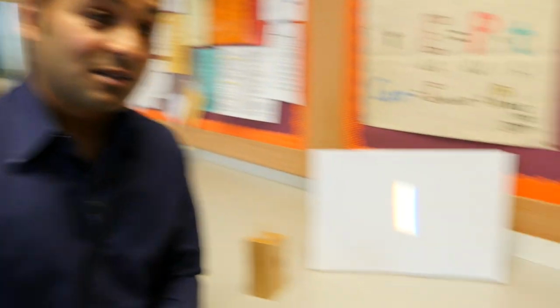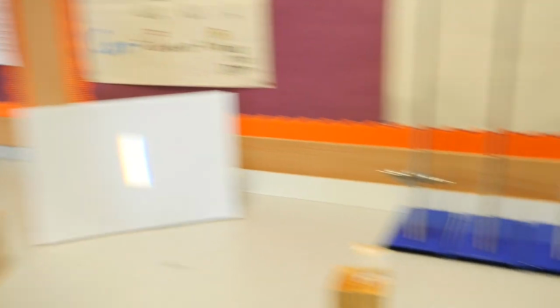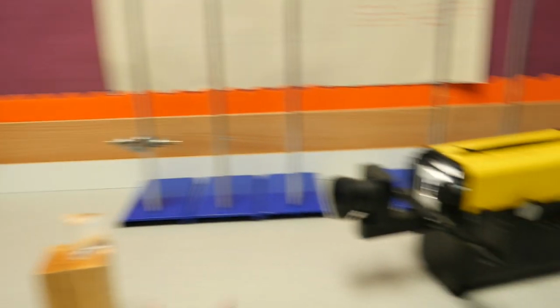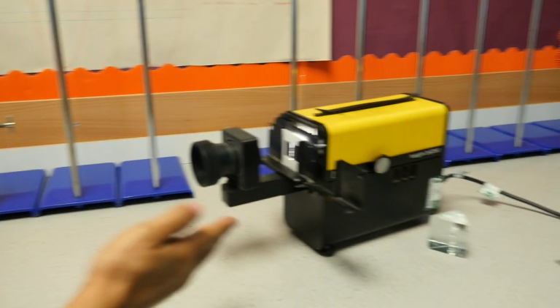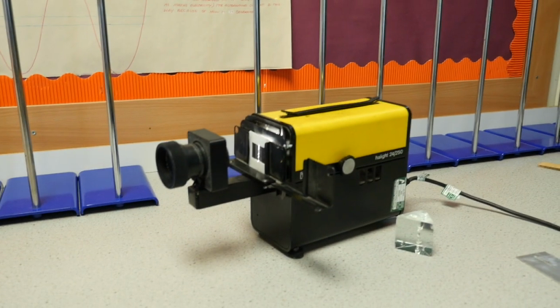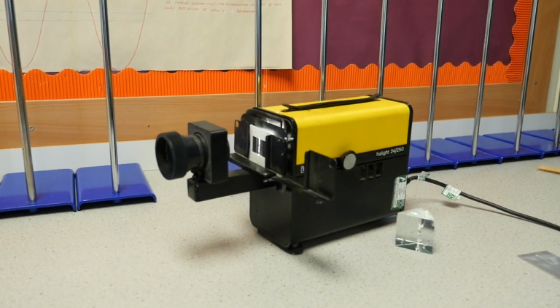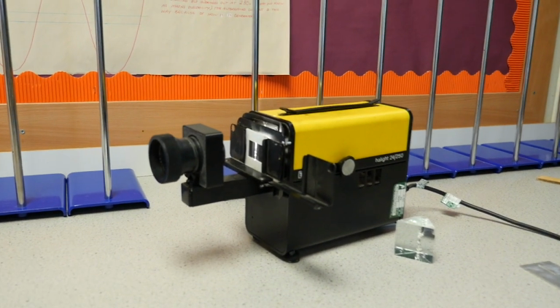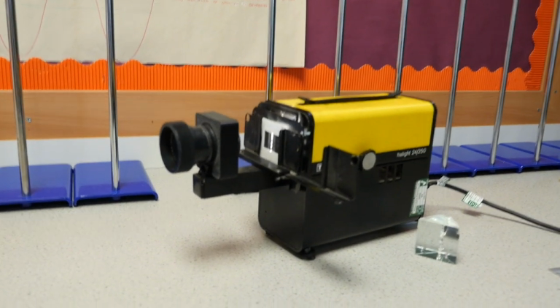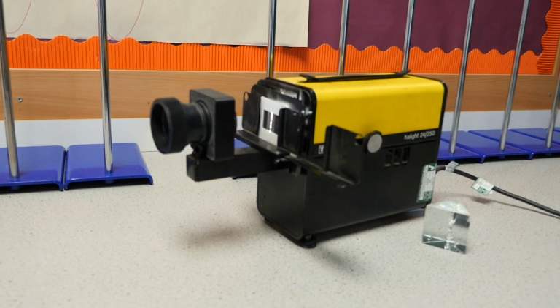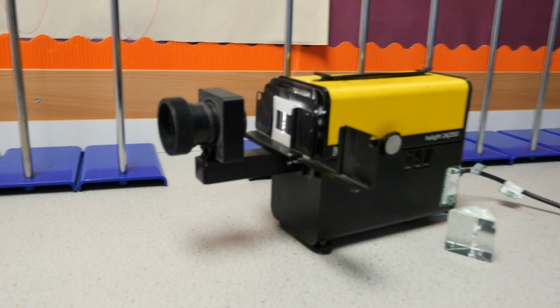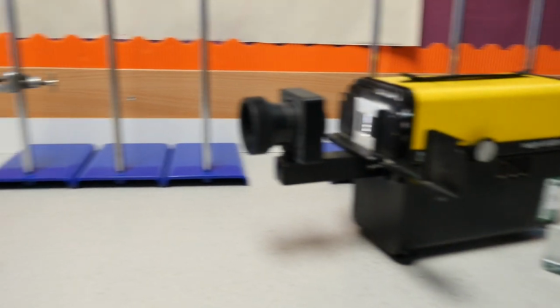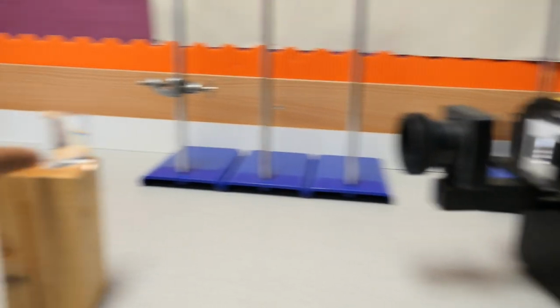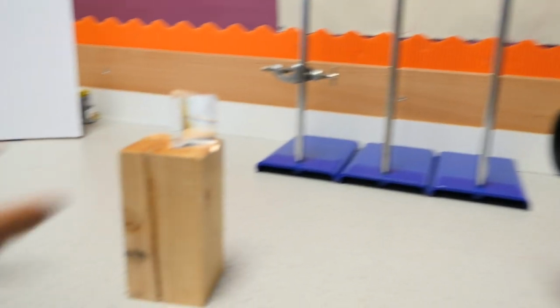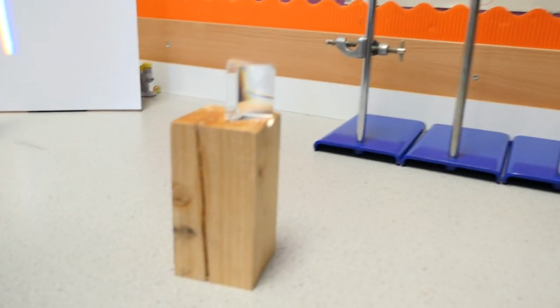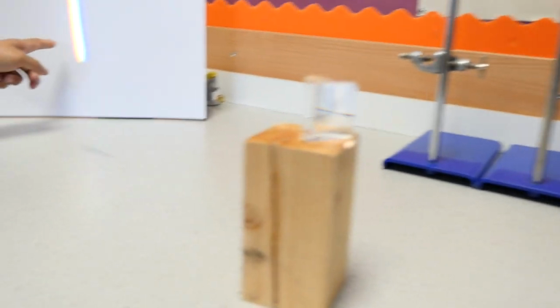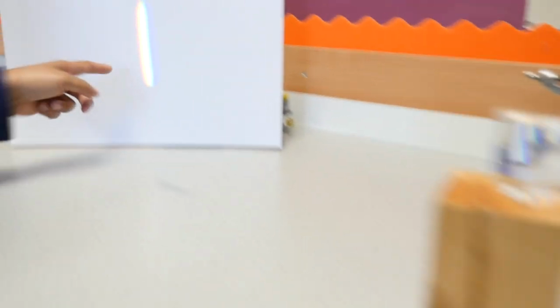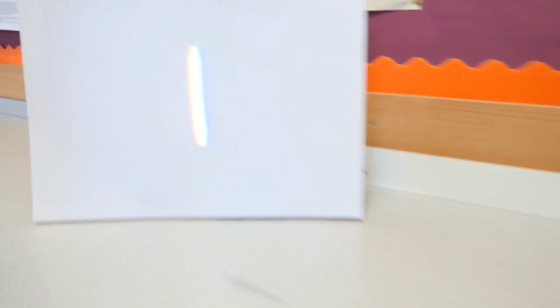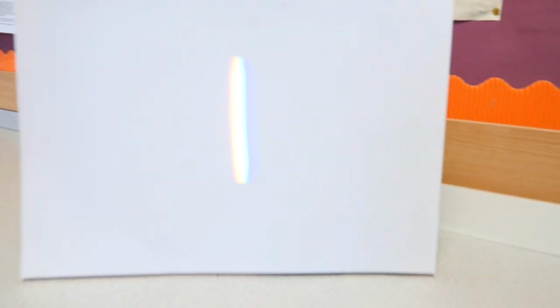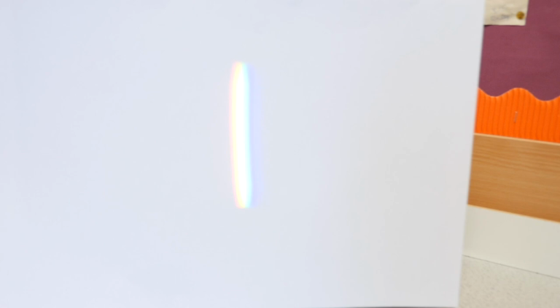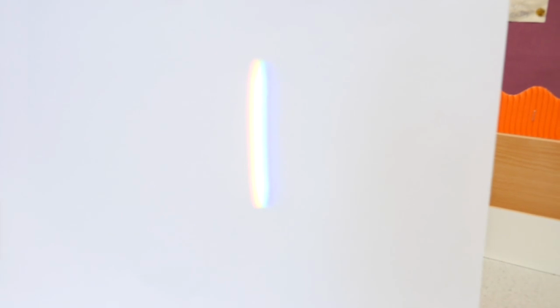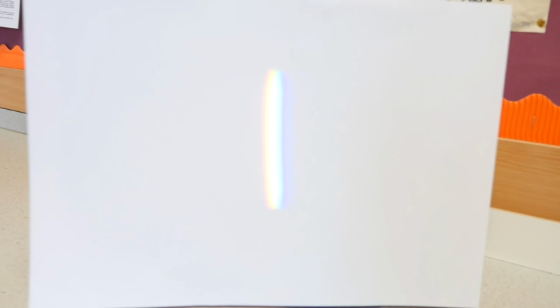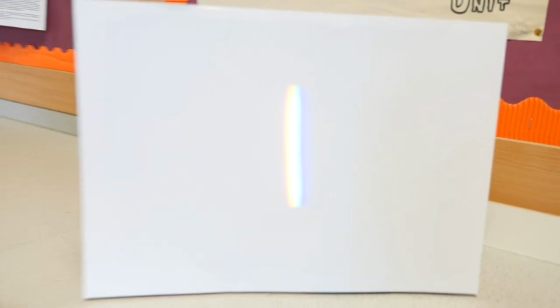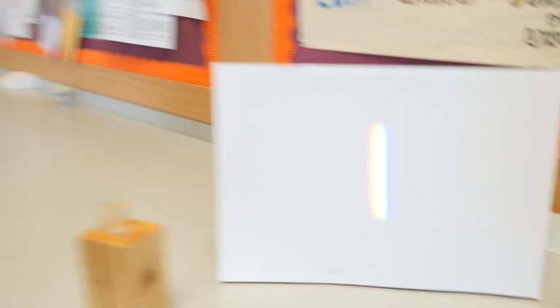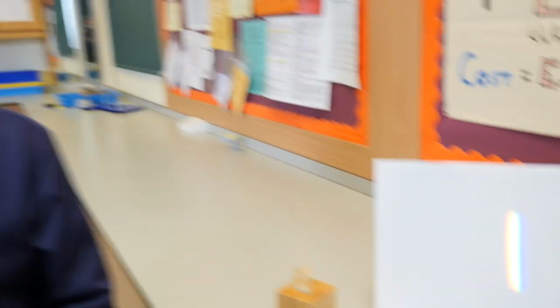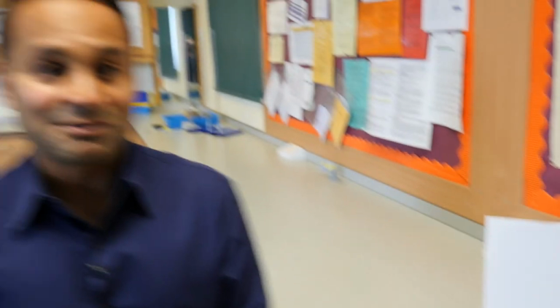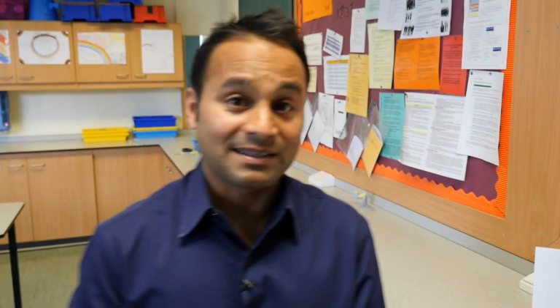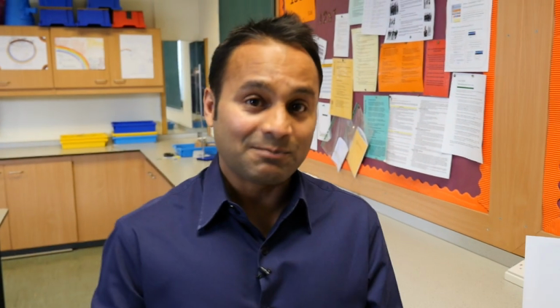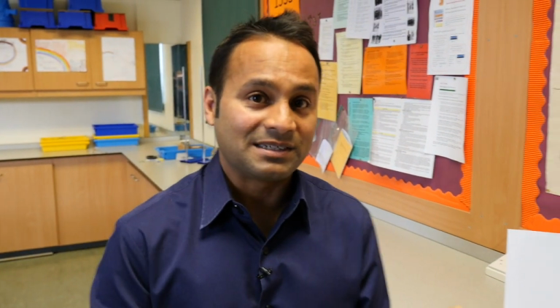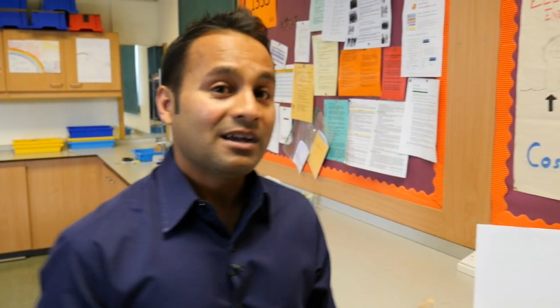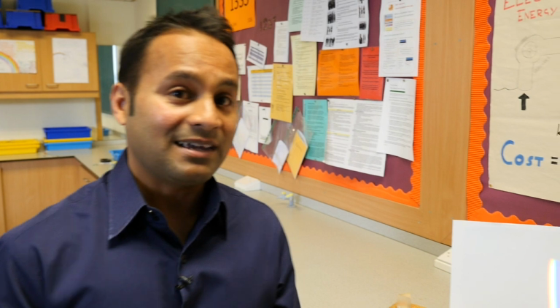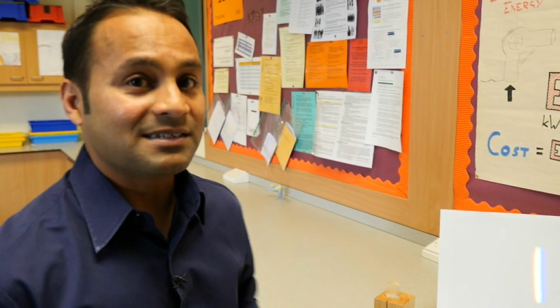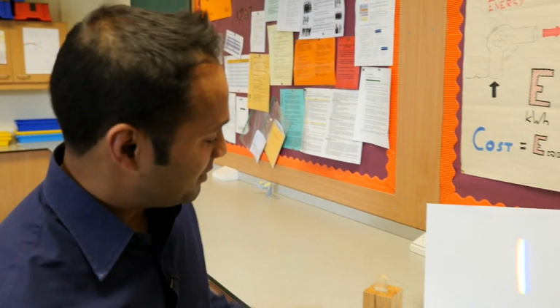You need a source of bright white light — I'm using this projector, but you can use a standard ray box — a glass prism, and a white screen to project the spectrum onto. However, there is a second part of this demonstration that's important to do, and for that you need a second prism.